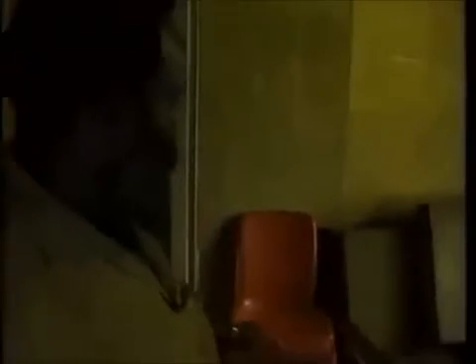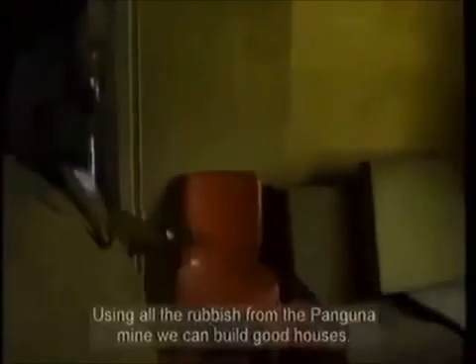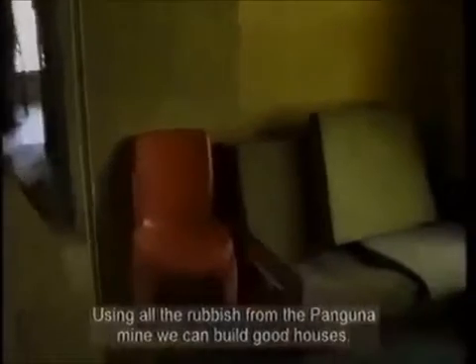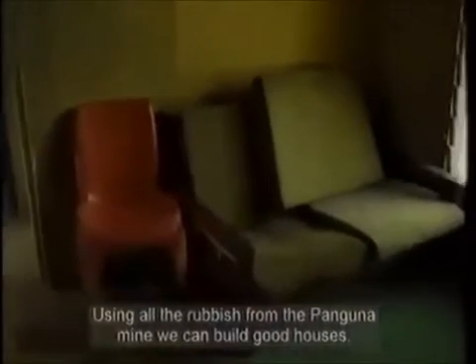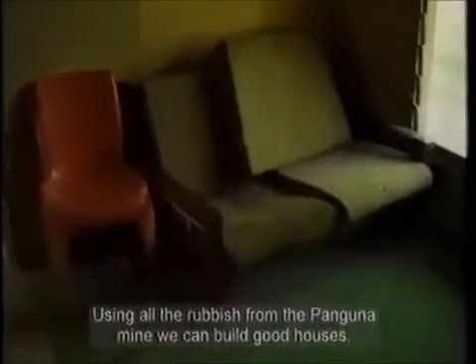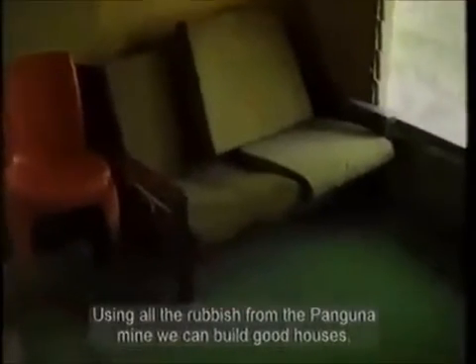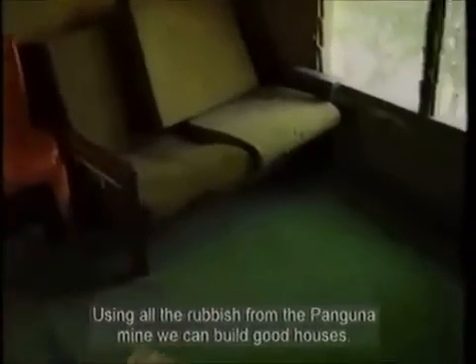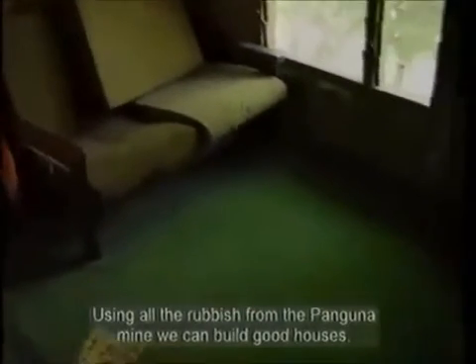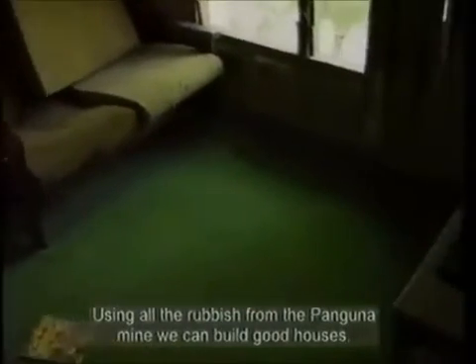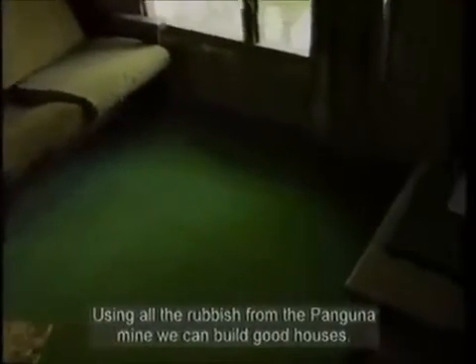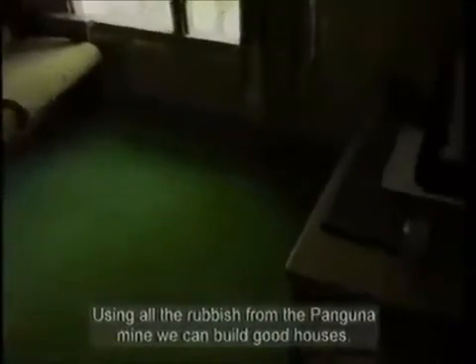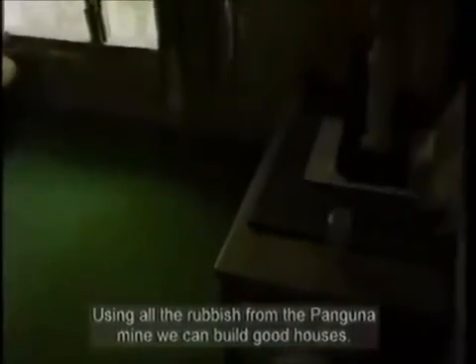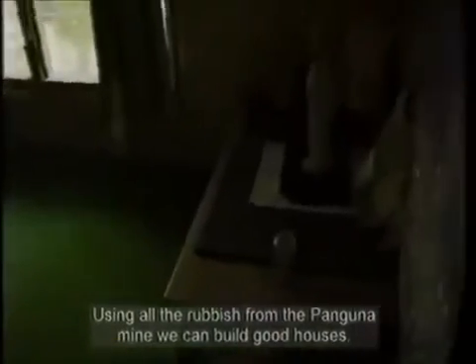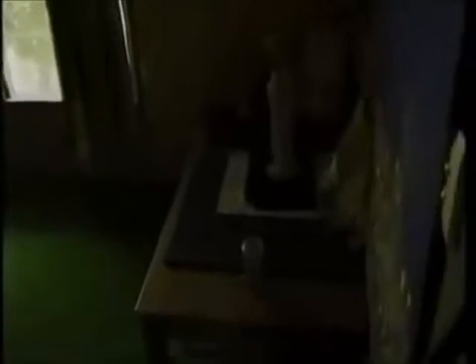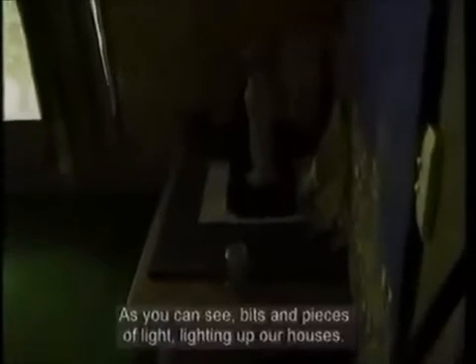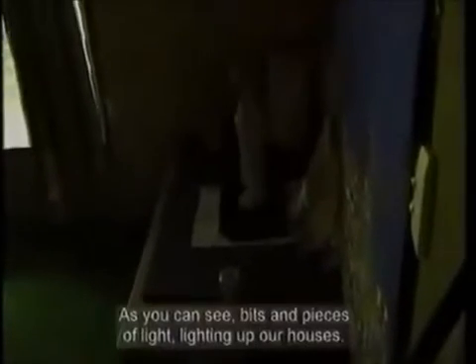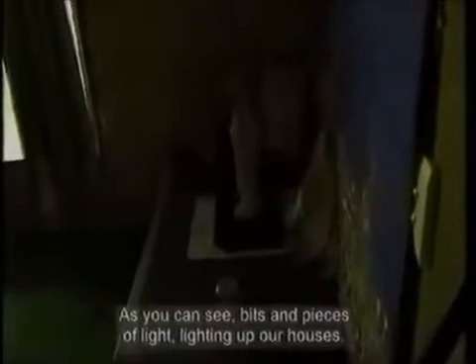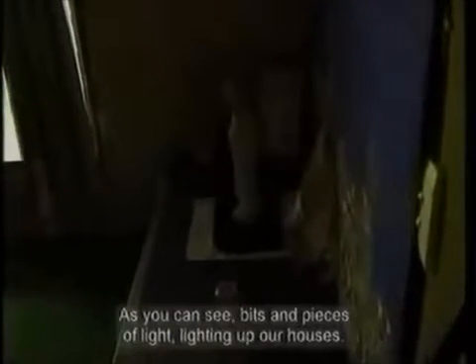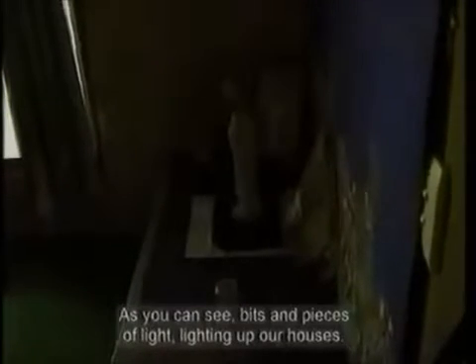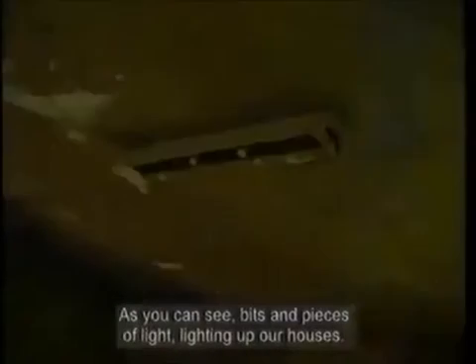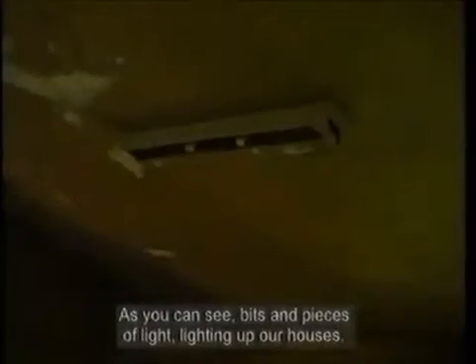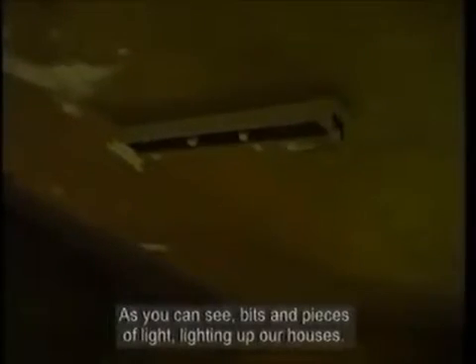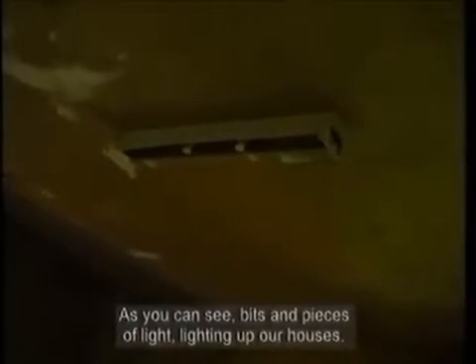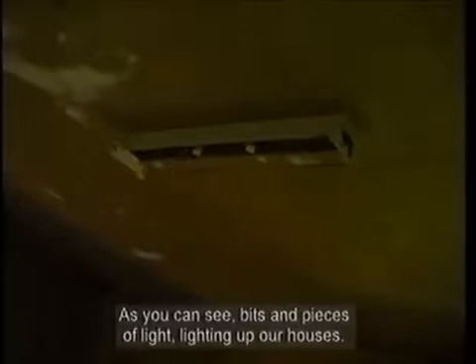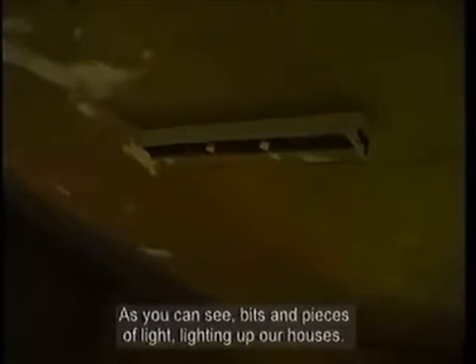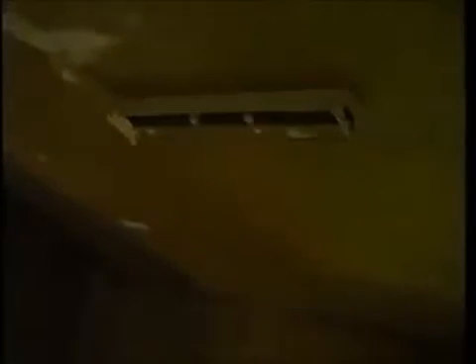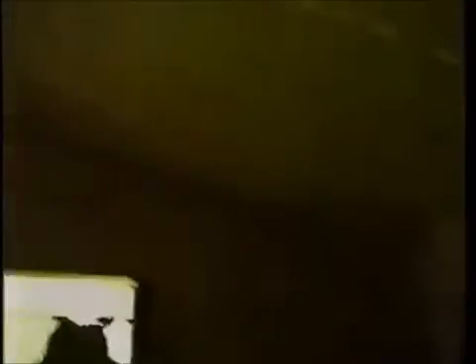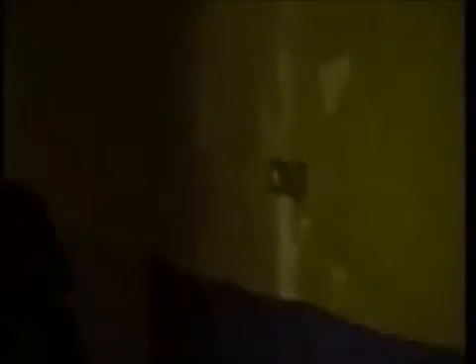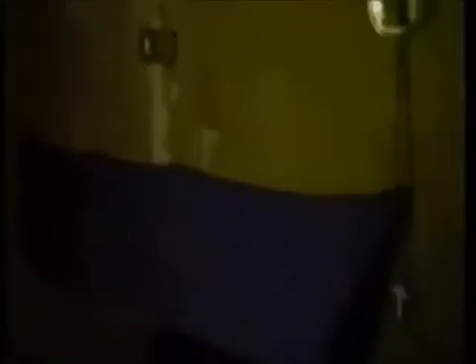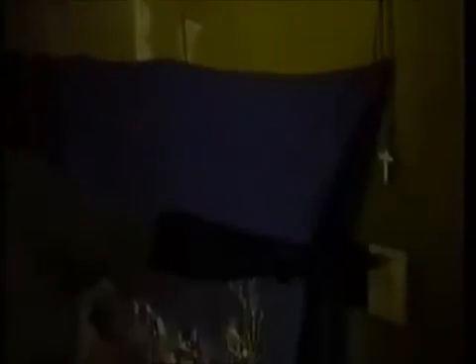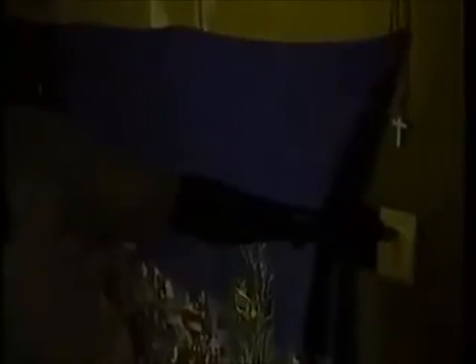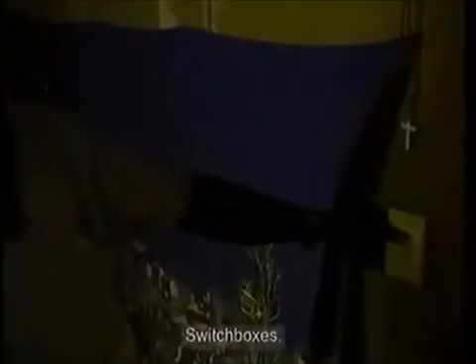Using all the rubbish from the Panguna mine, we can build good houses. As you can see, bits and pieces of light, lighting up houses — switch boxes.